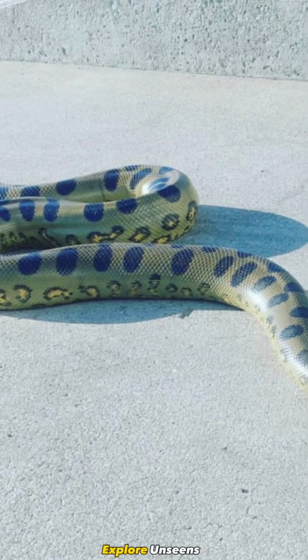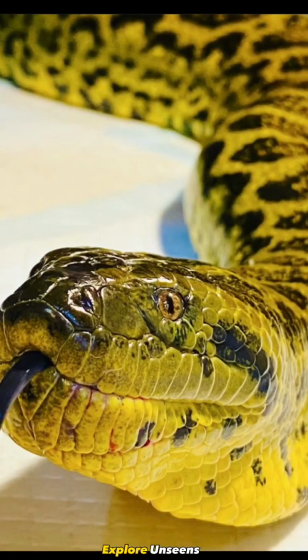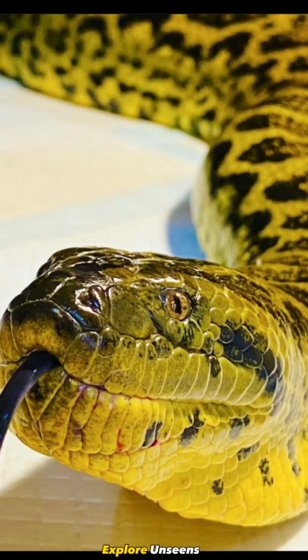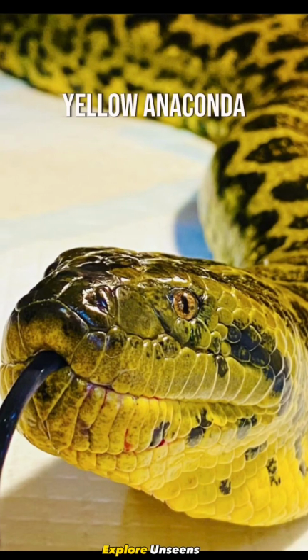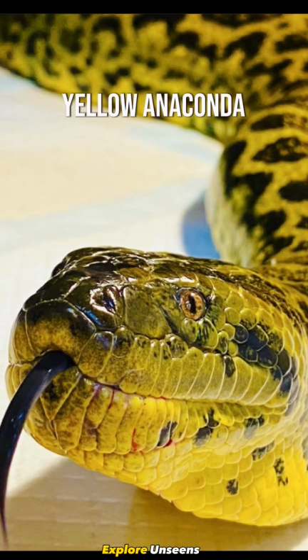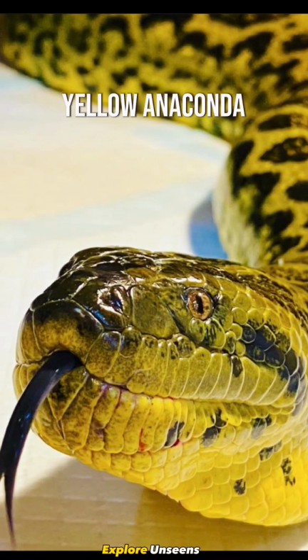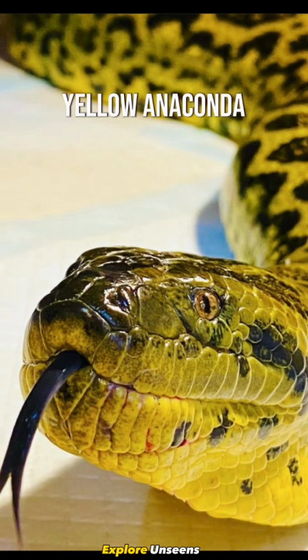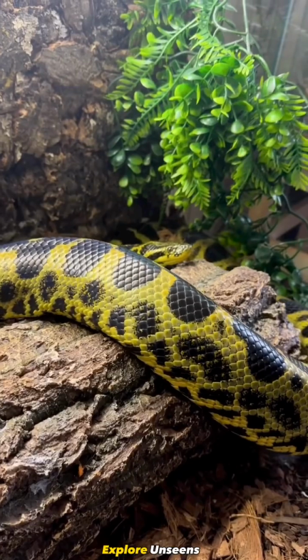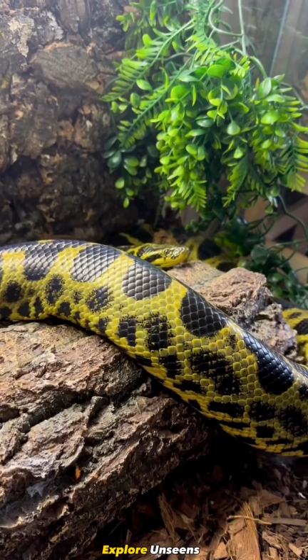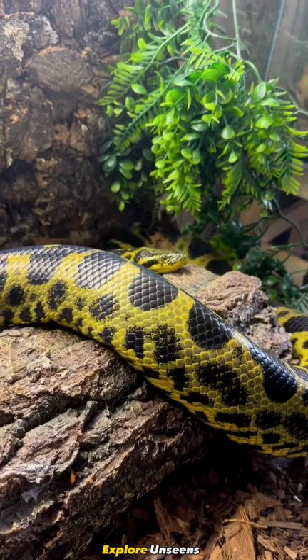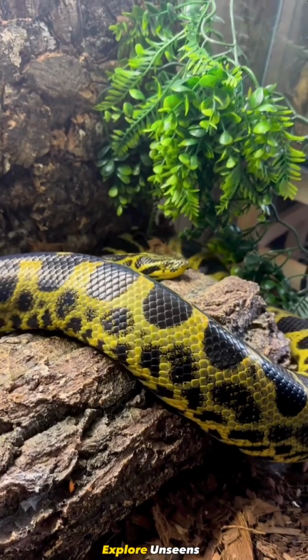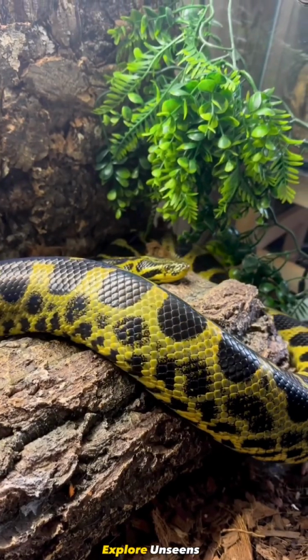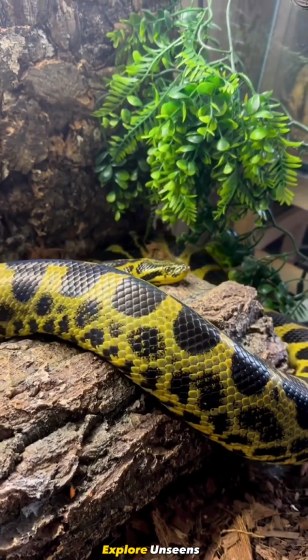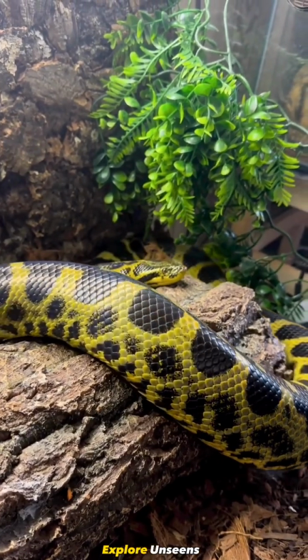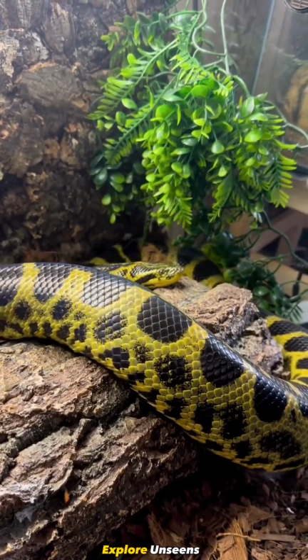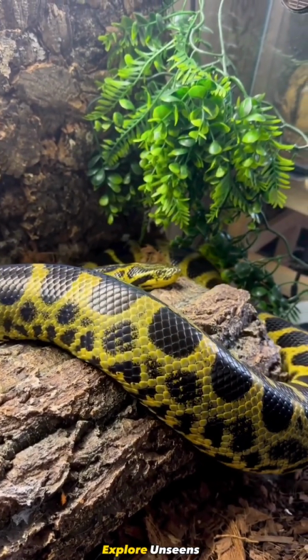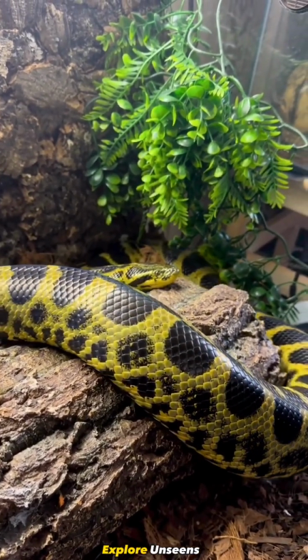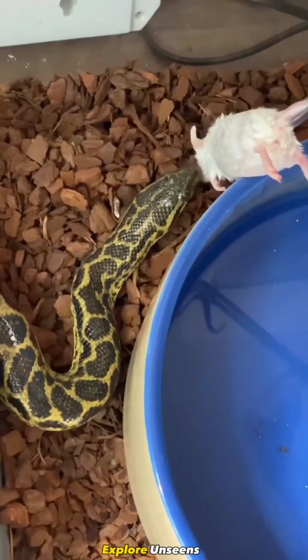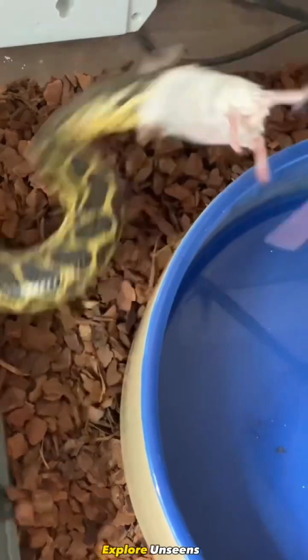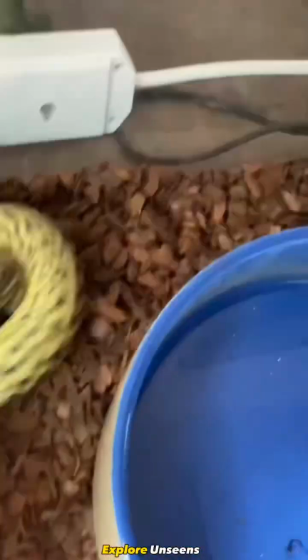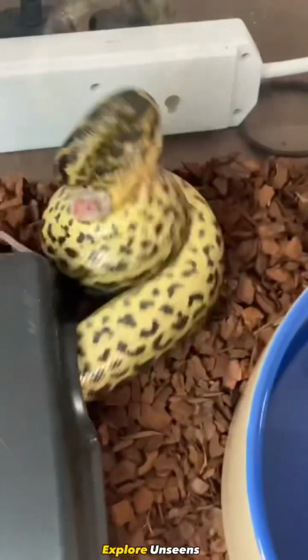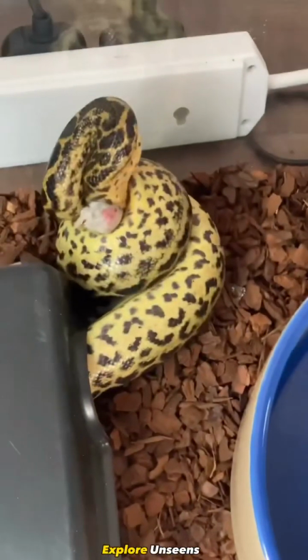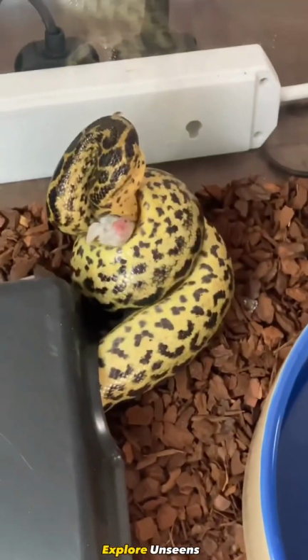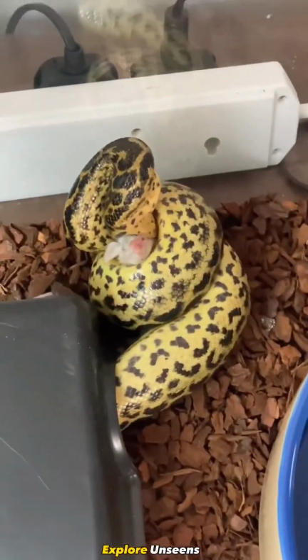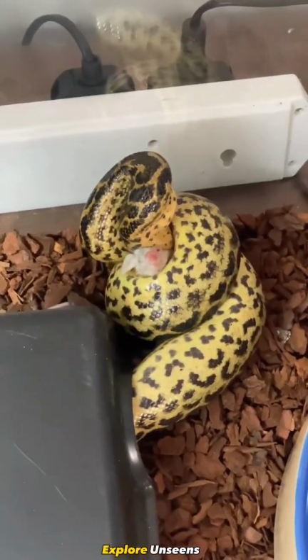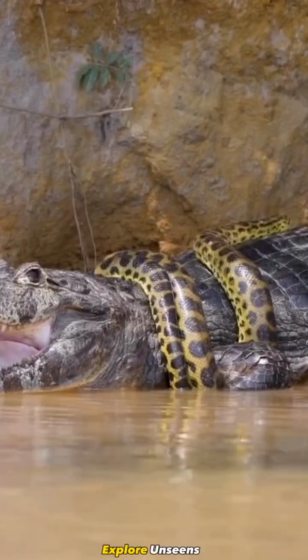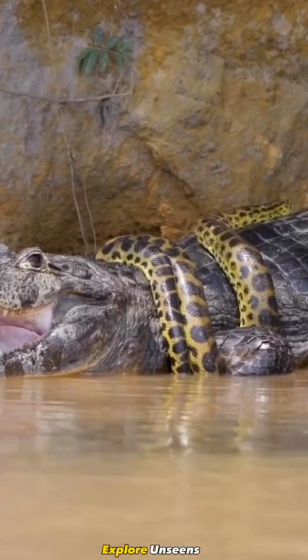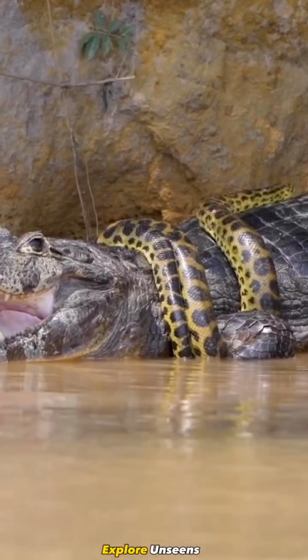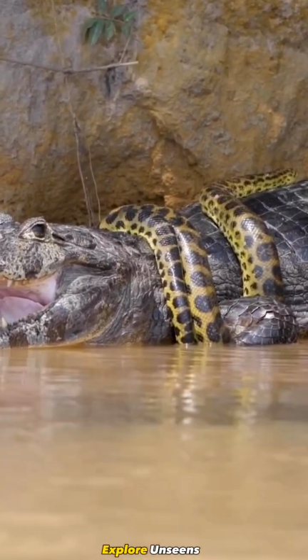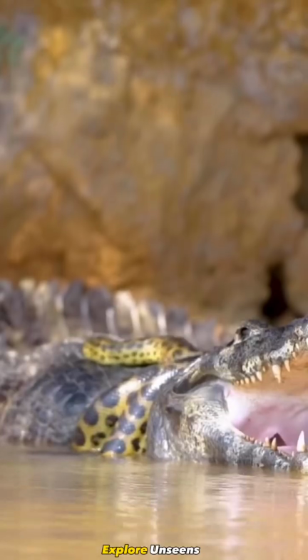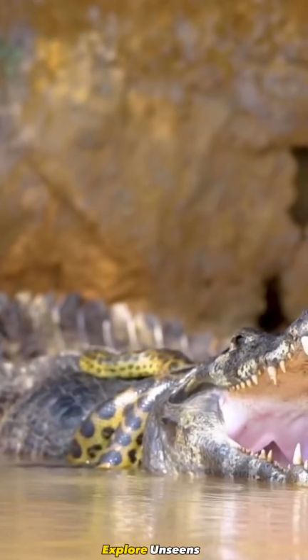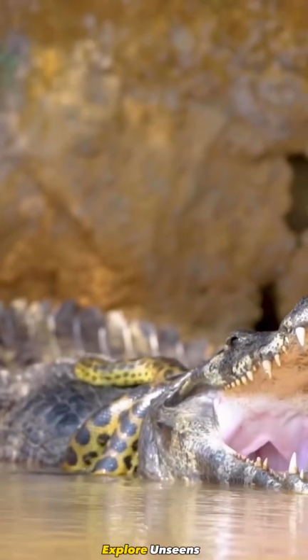Next up is the yellow anaconda. These anacondas have a yellowish-brown-based color, adorned with dark spots or blotches that help them camouflage within their surroundings.